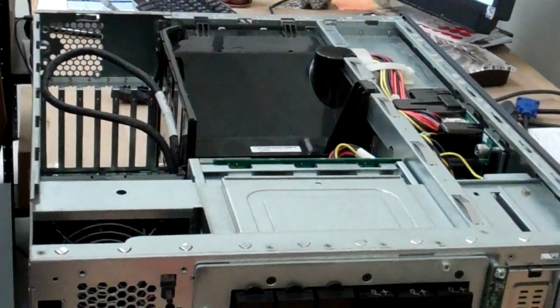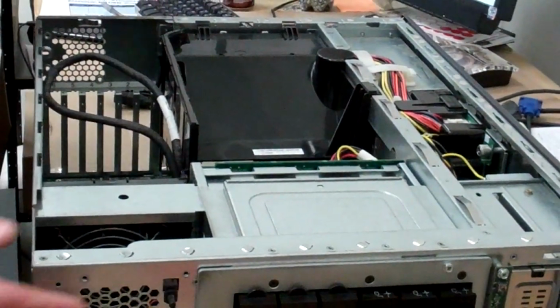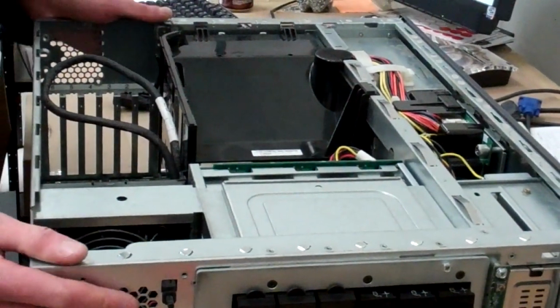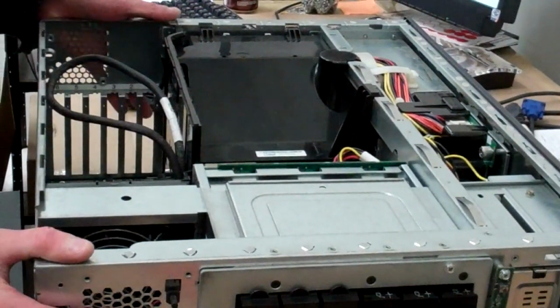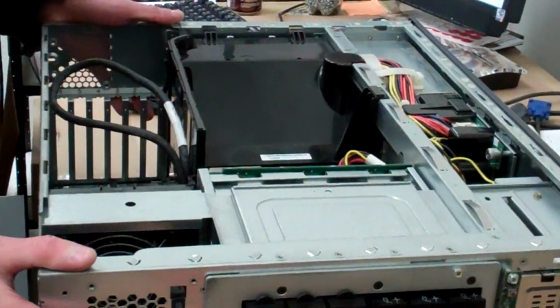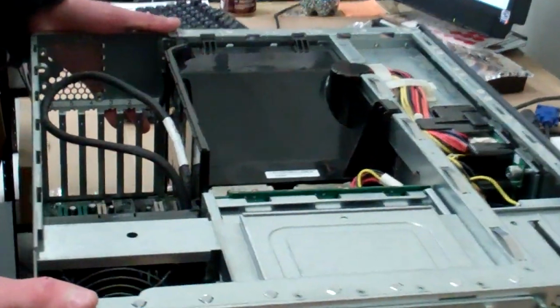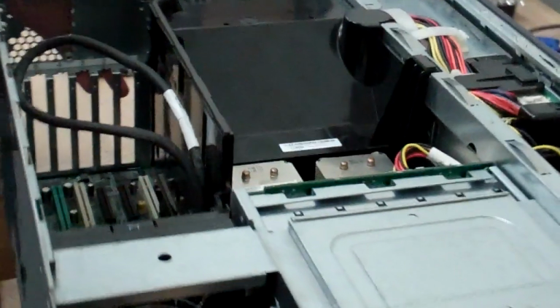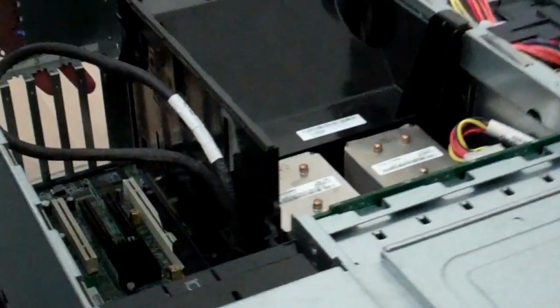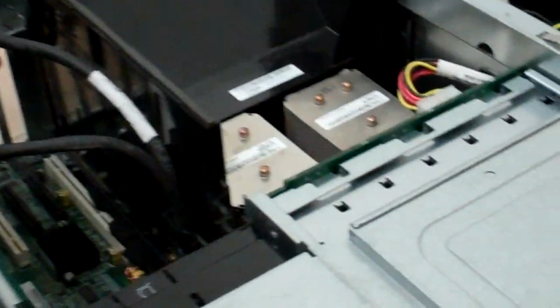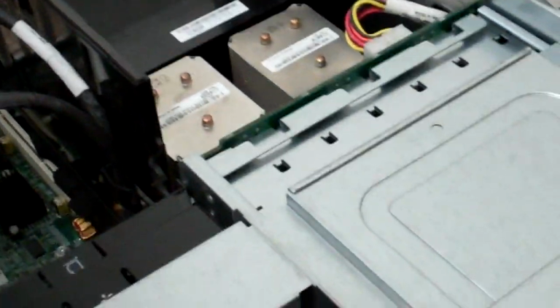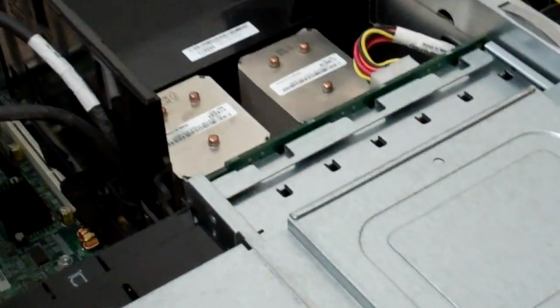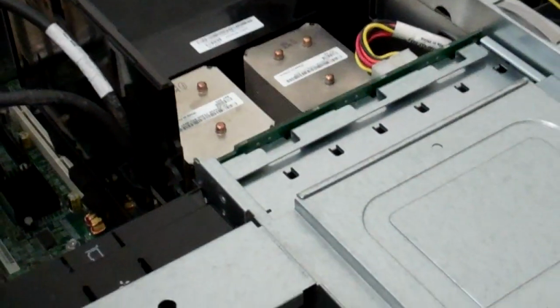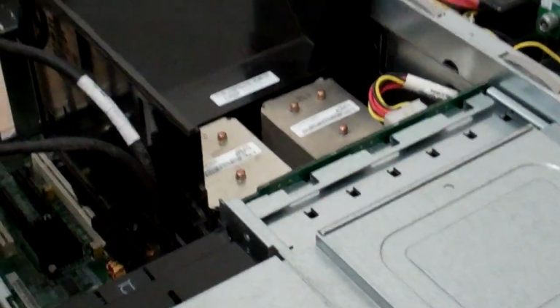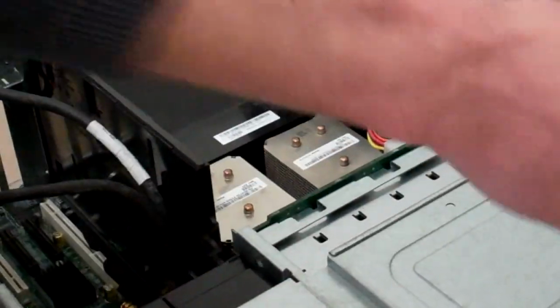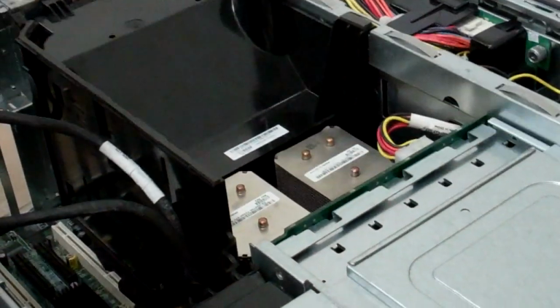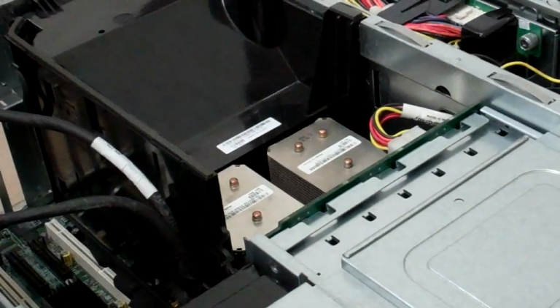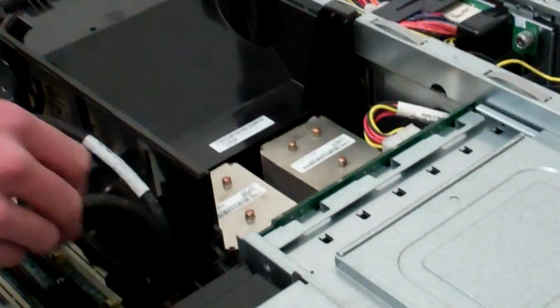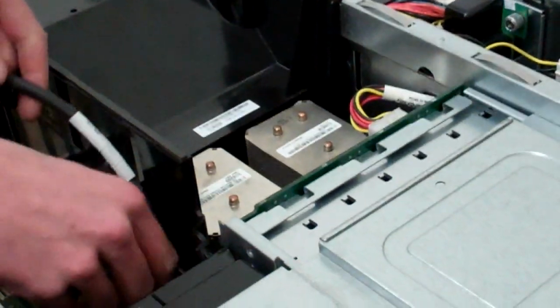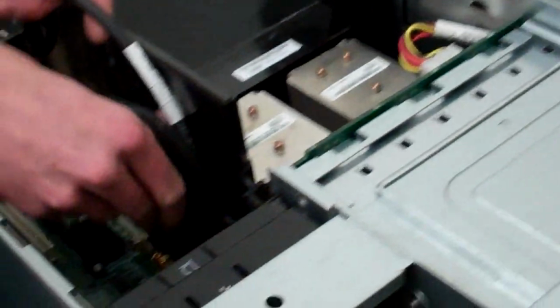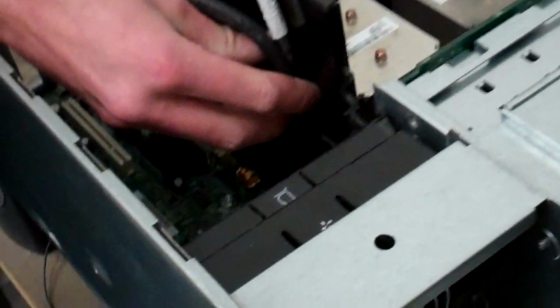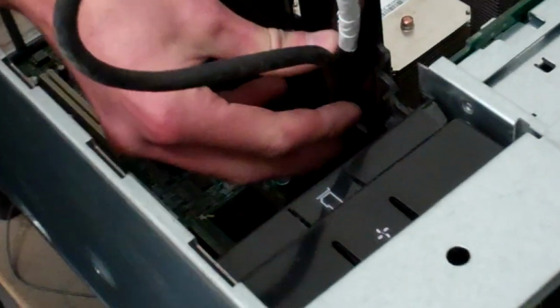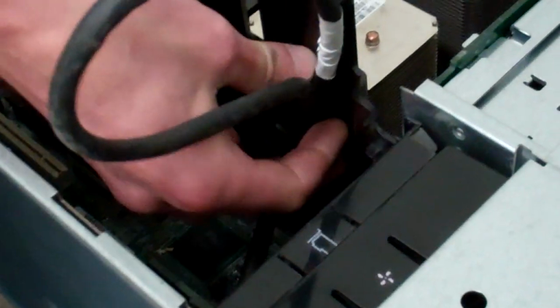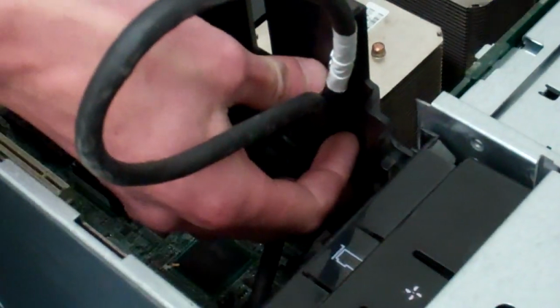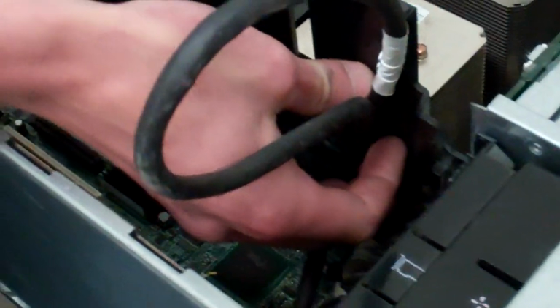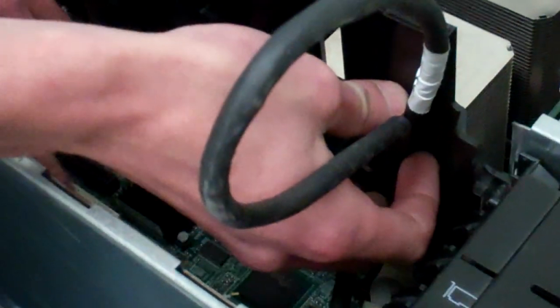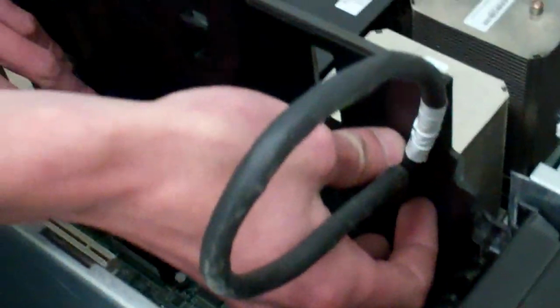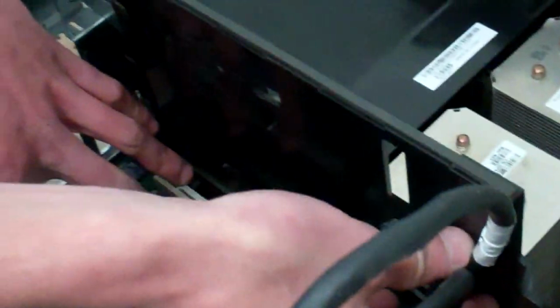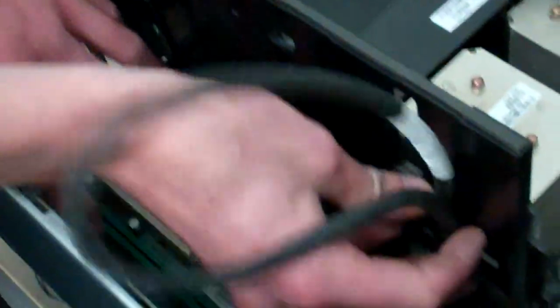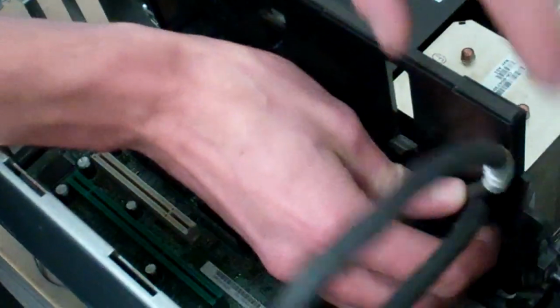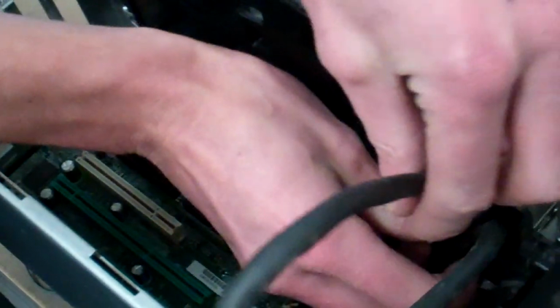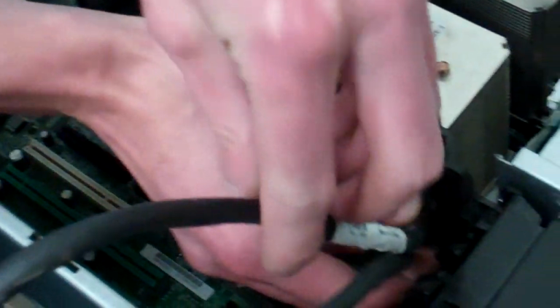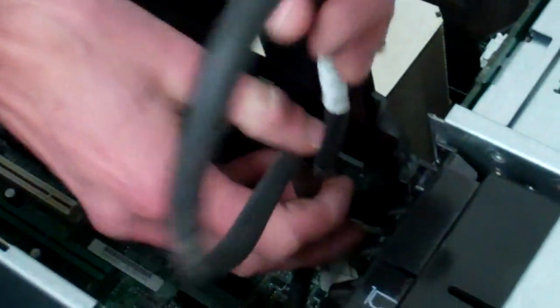Now once we get inside, that looks like a whole lot of stuff to take out of there, but it's actually not so bad. Any of the cables you may have here from expansion cards down in here, we're going to unhook from this black shroud.